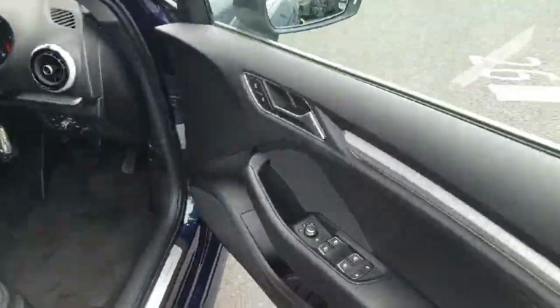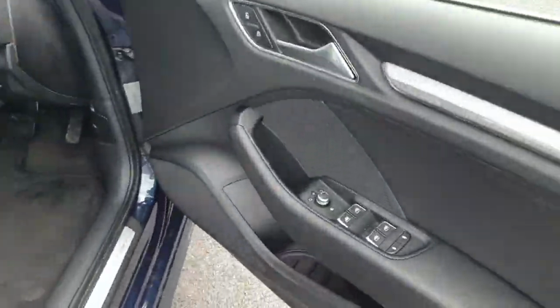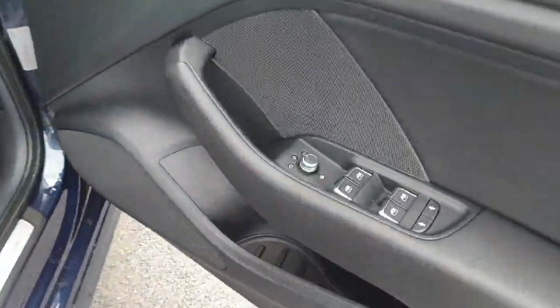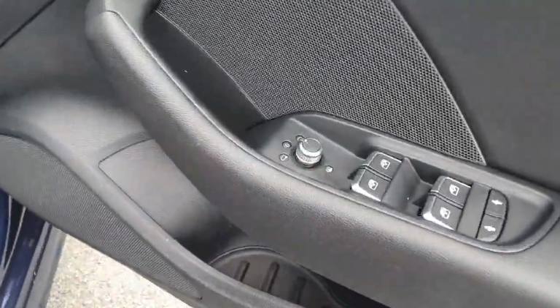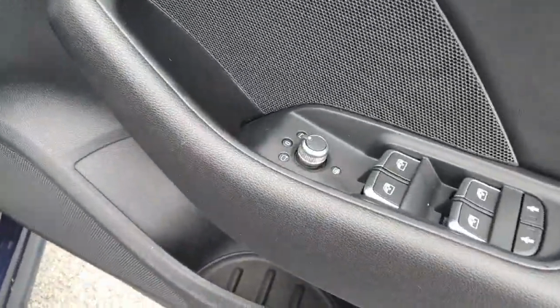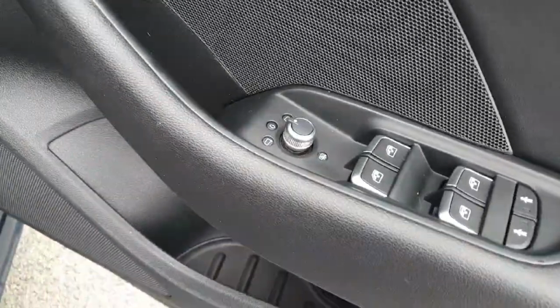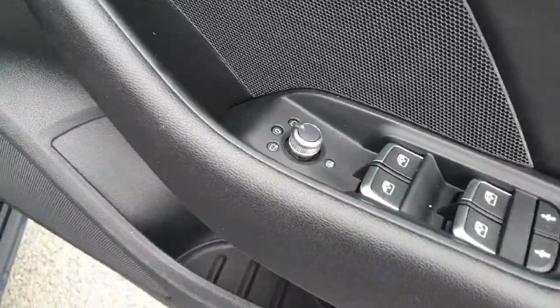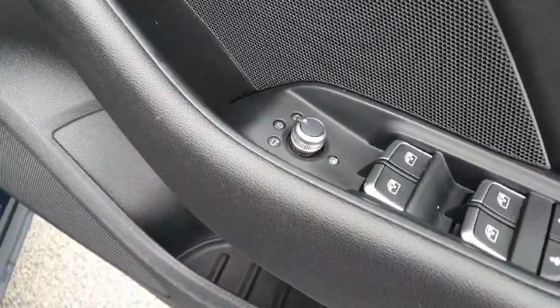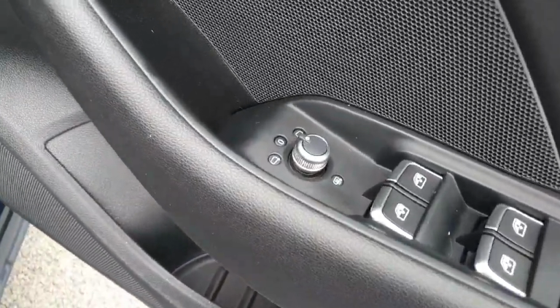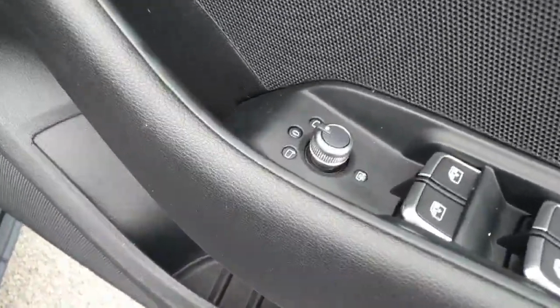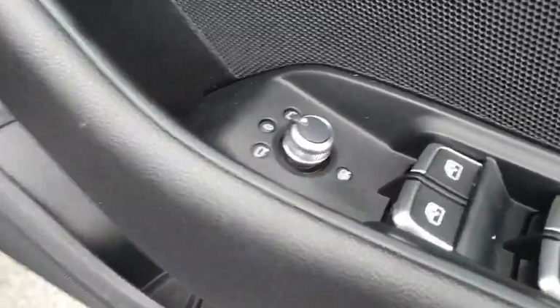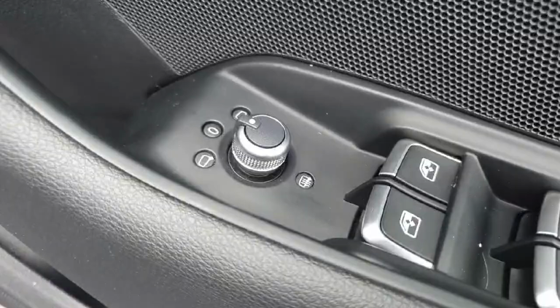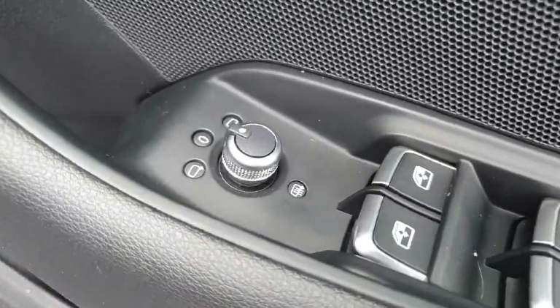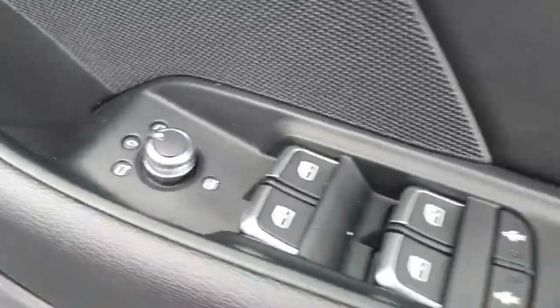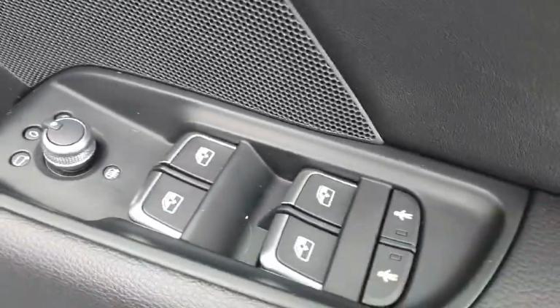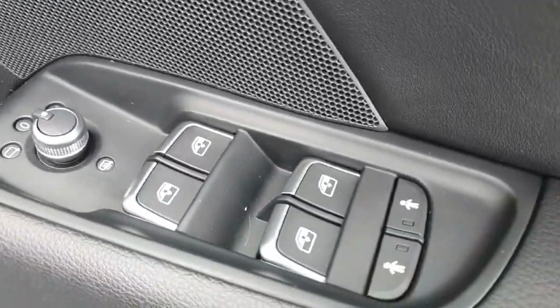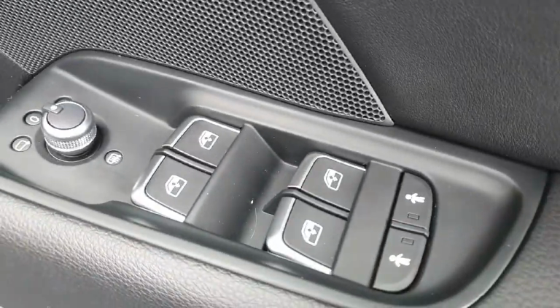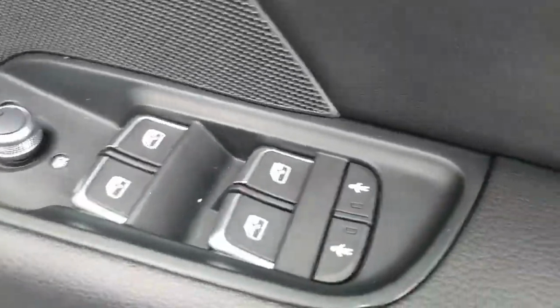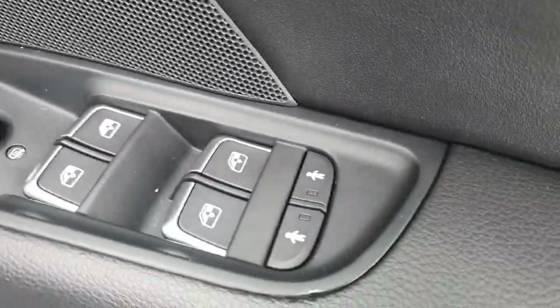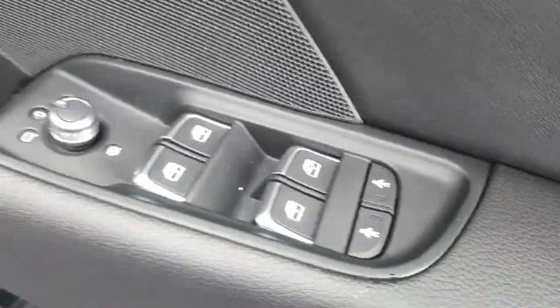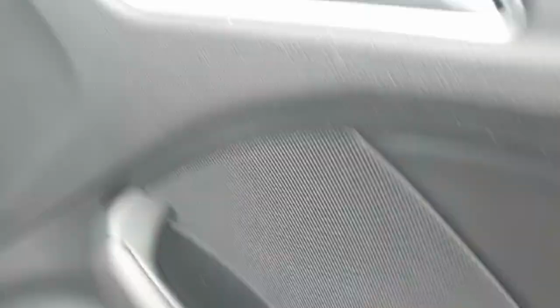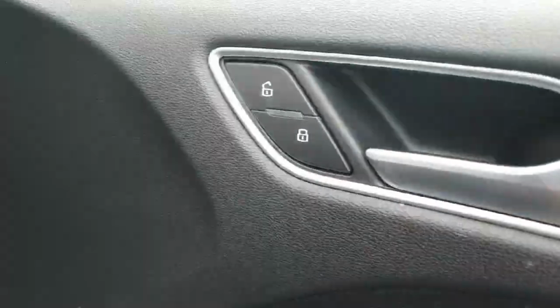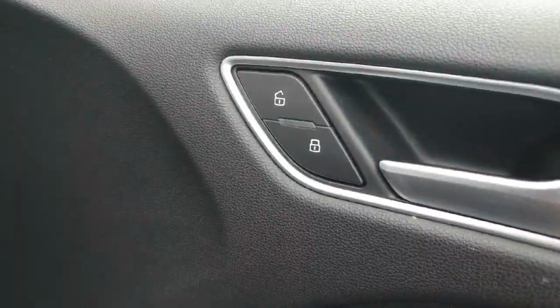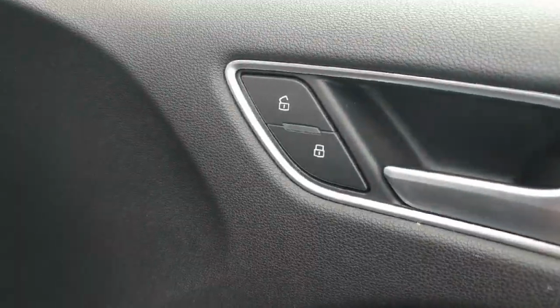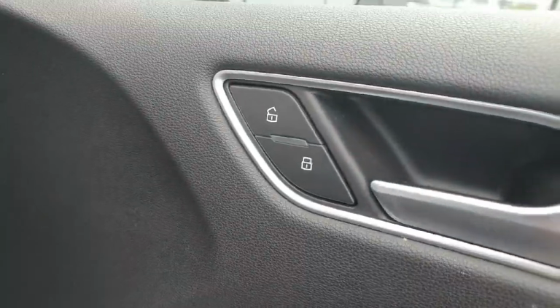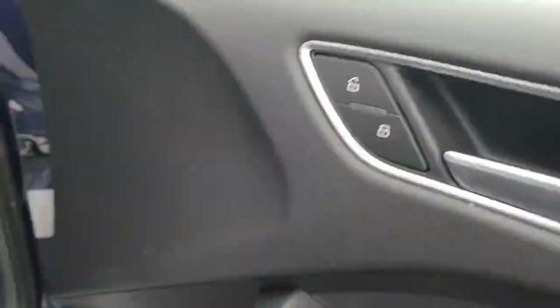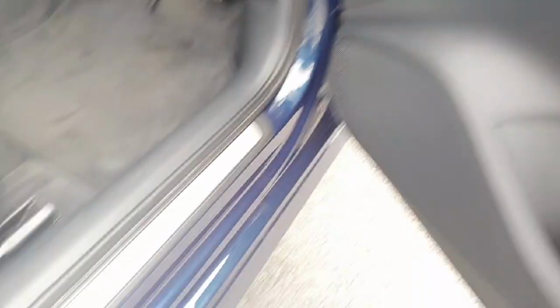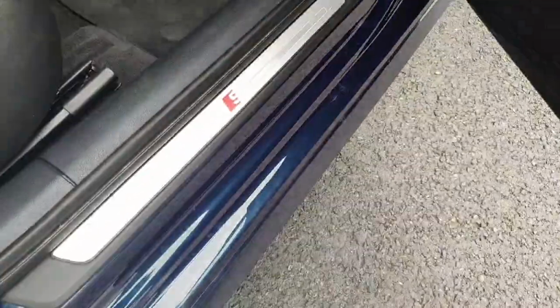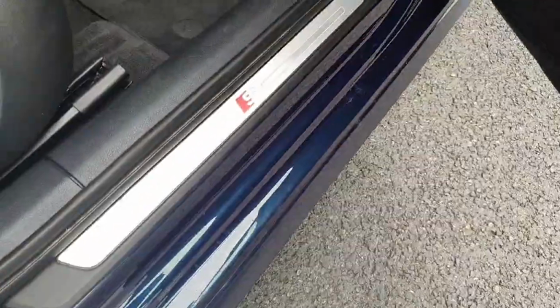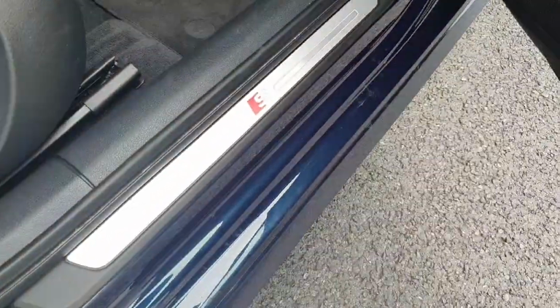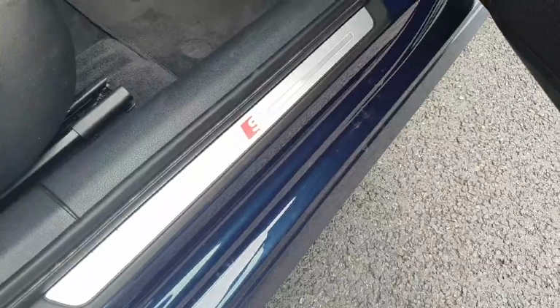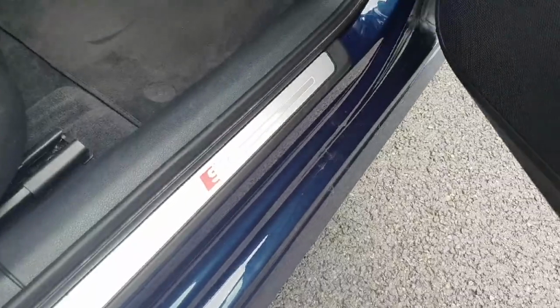Into the front we've got electric mirrors, heated mirrors, electric windows all around, your child lock and door locks just here. You've also got the S line side step.